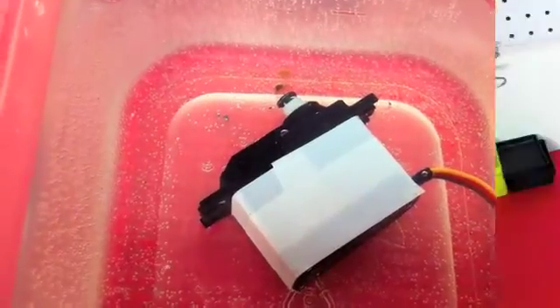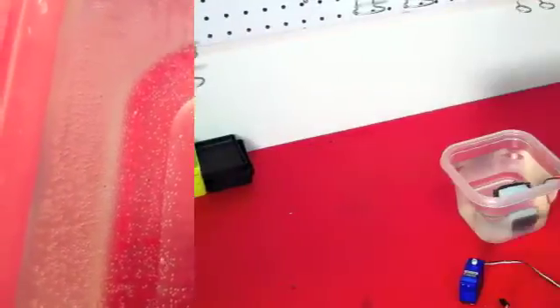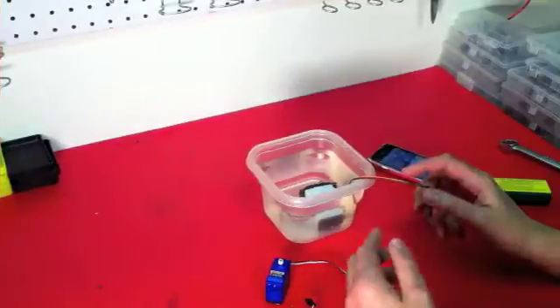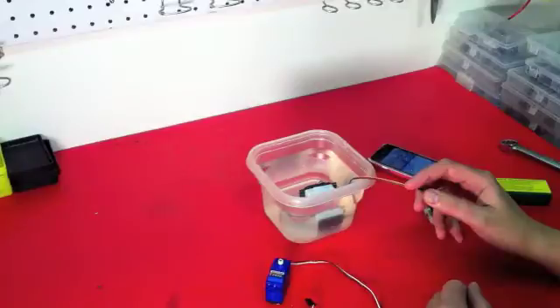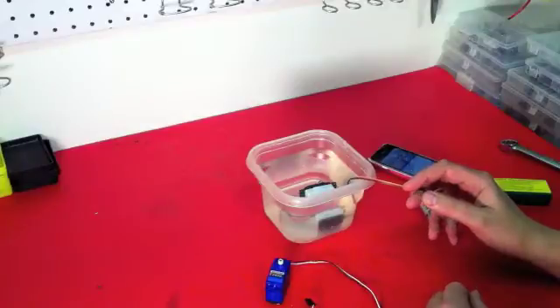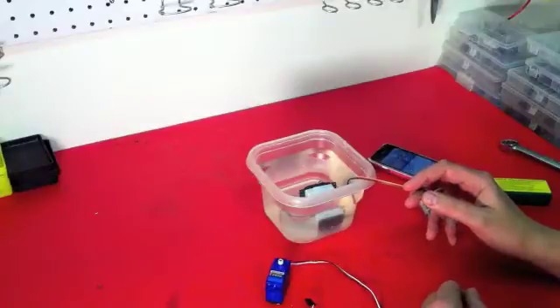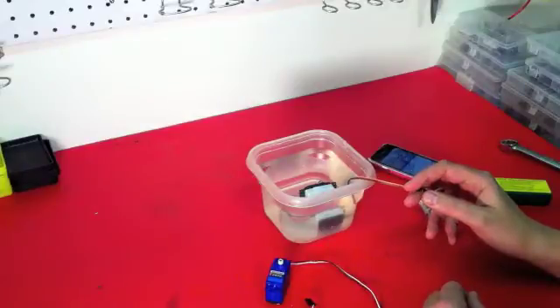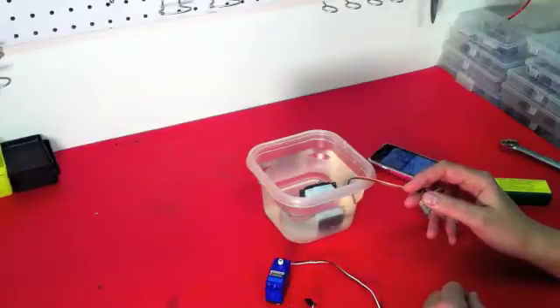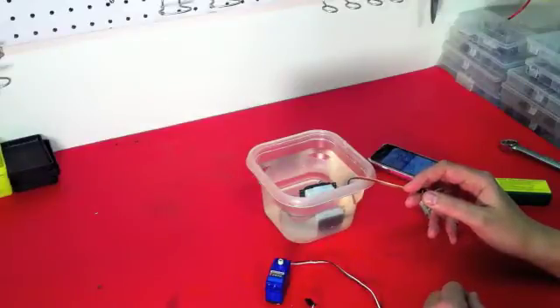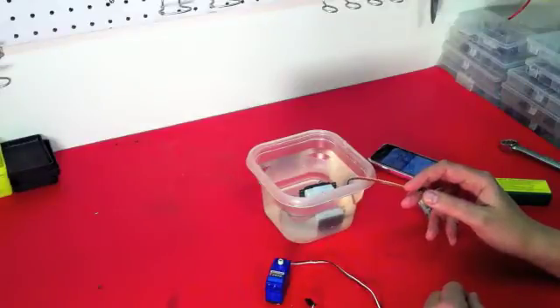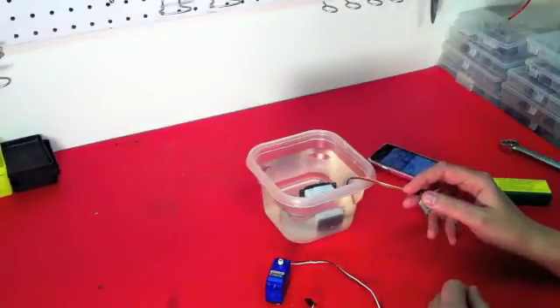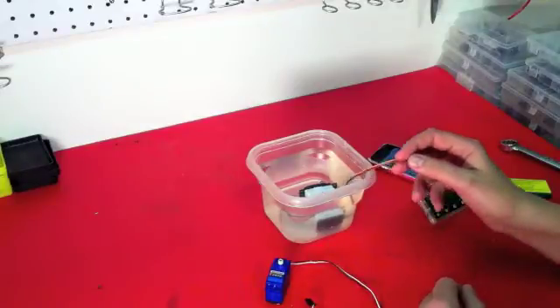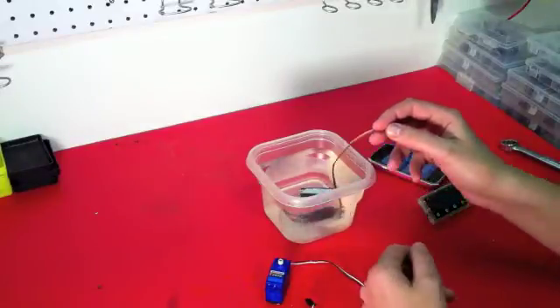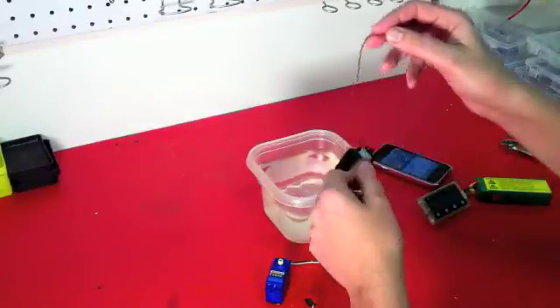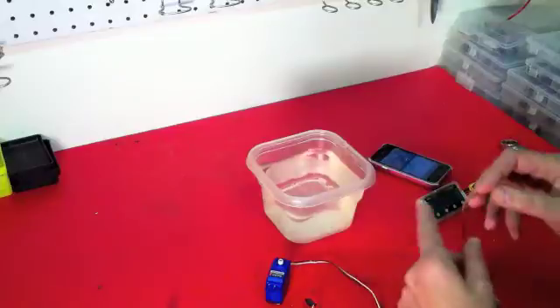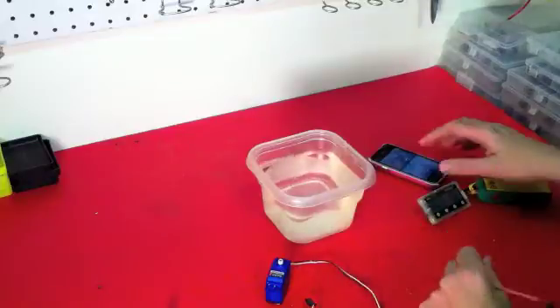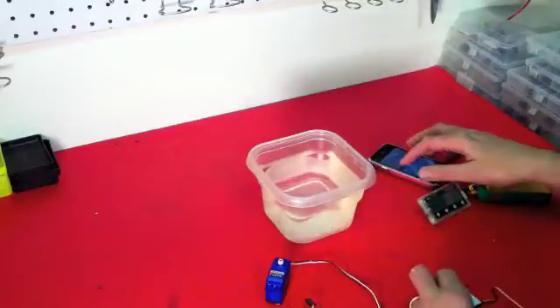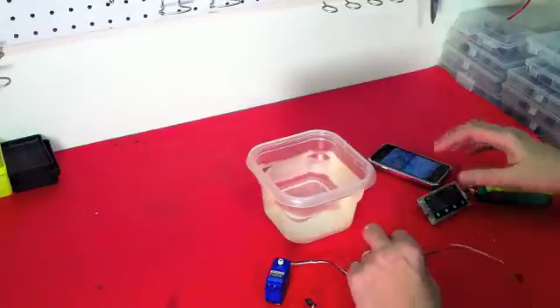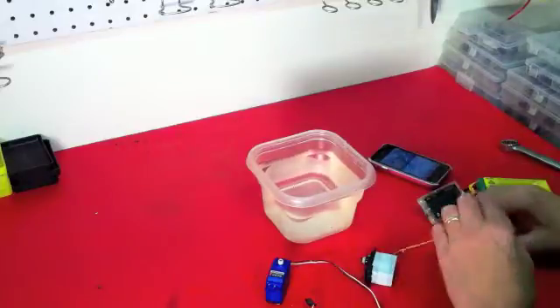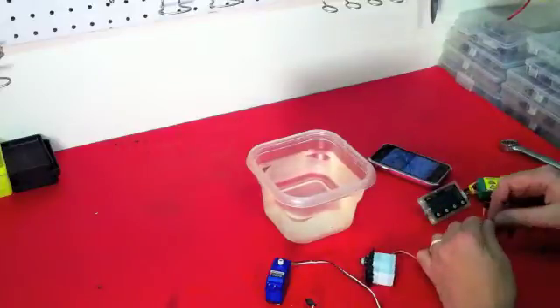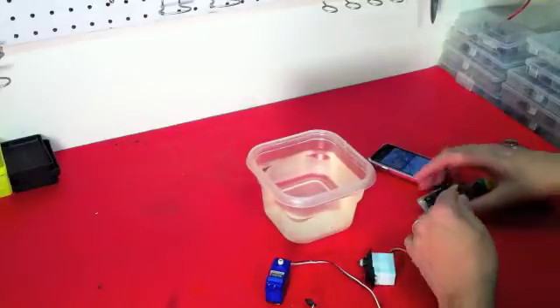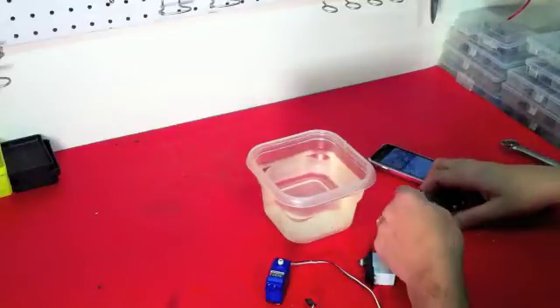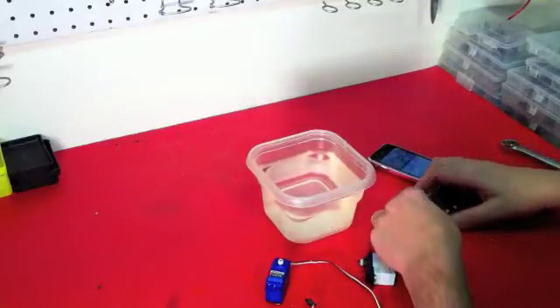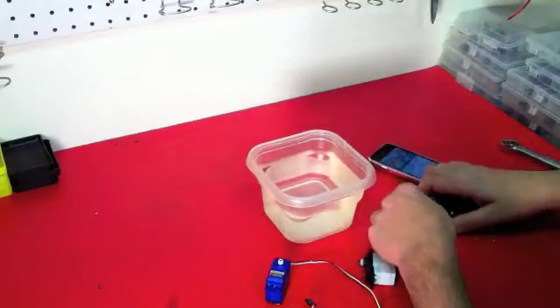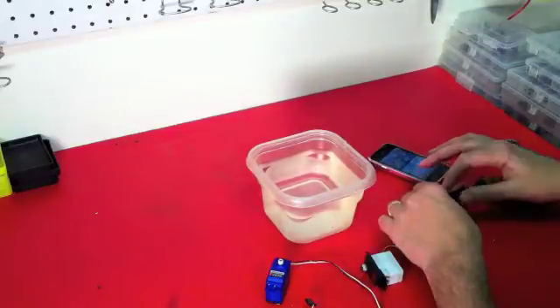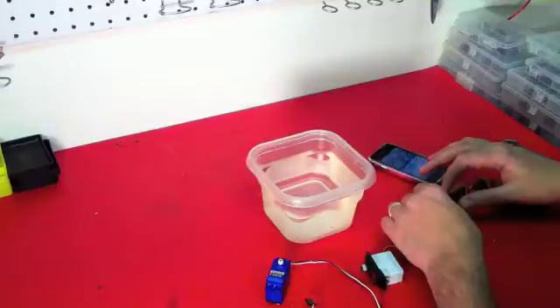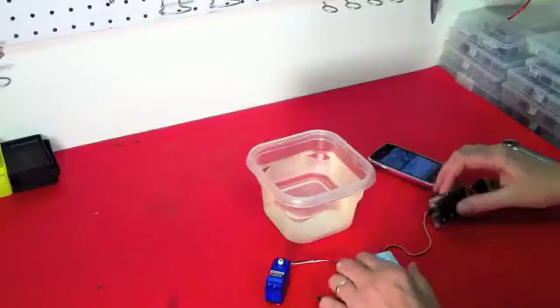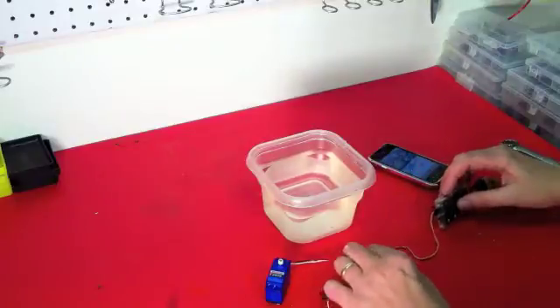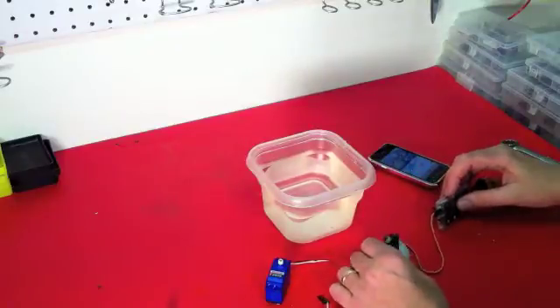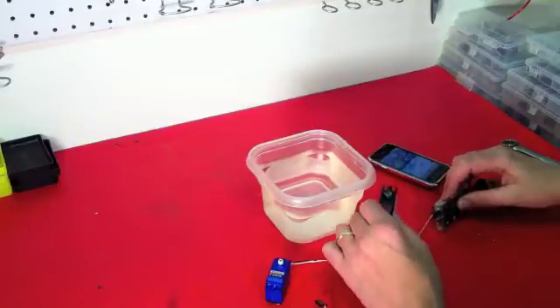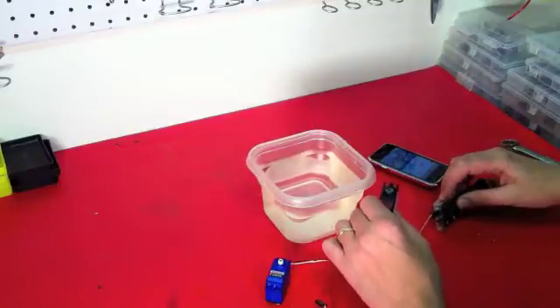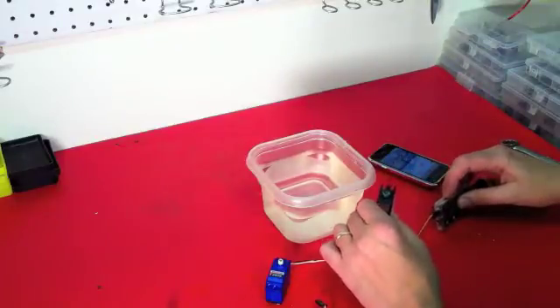In about five seconds this servo will have been underwater for about two minutes. We're going to remove it, stop the timer, hook it up to the Viper Pro gauge — and it still functions.